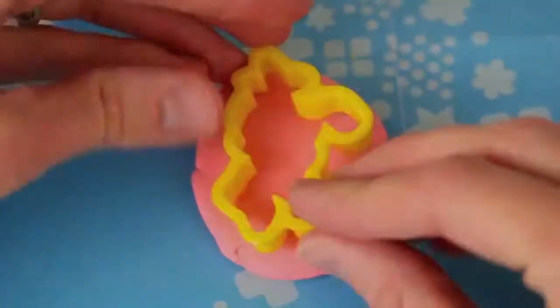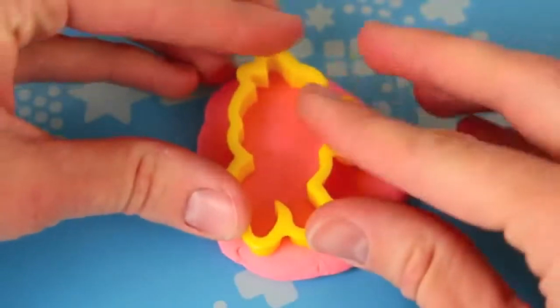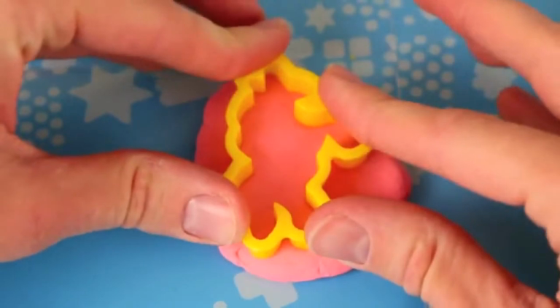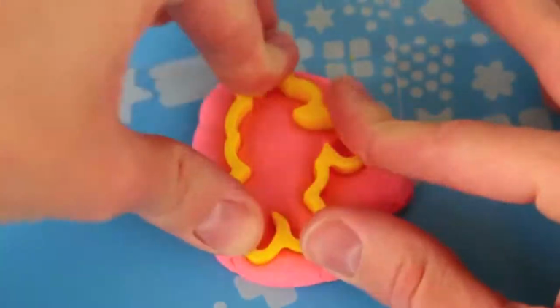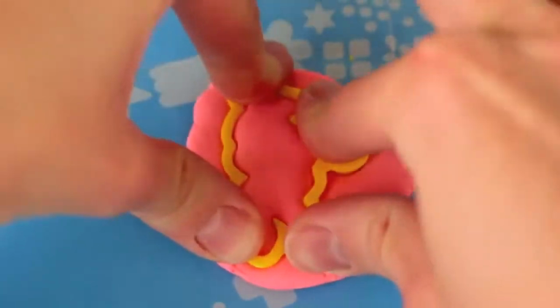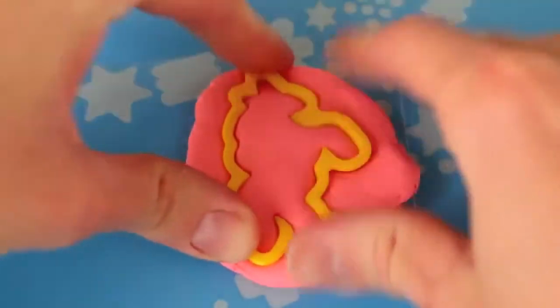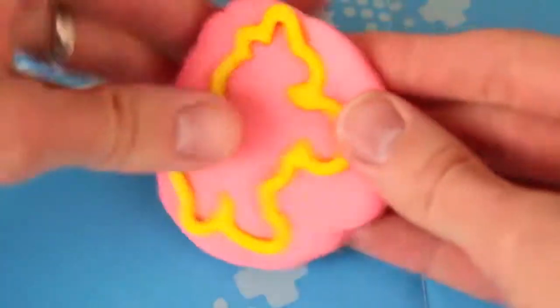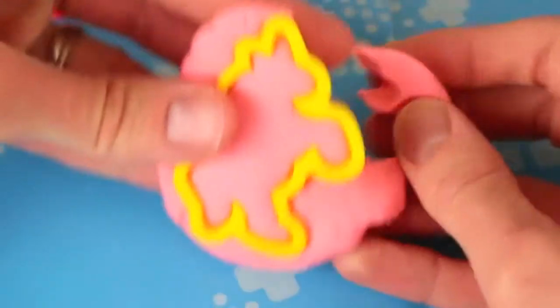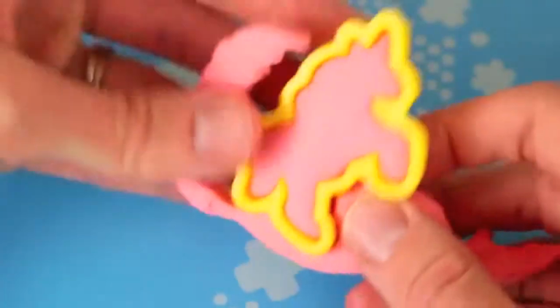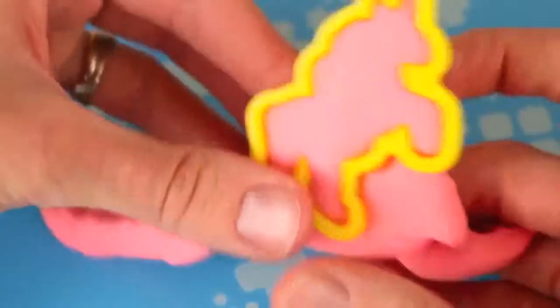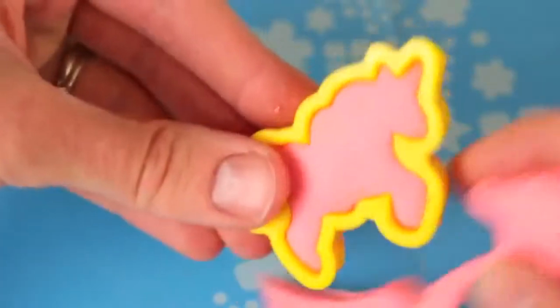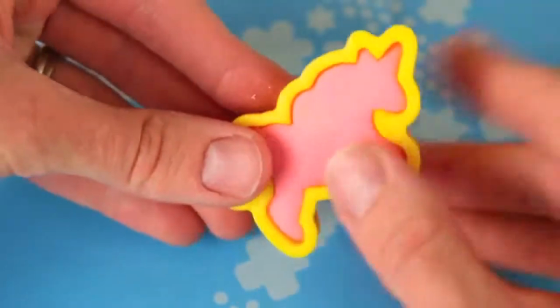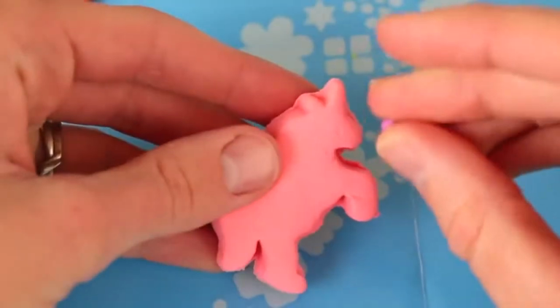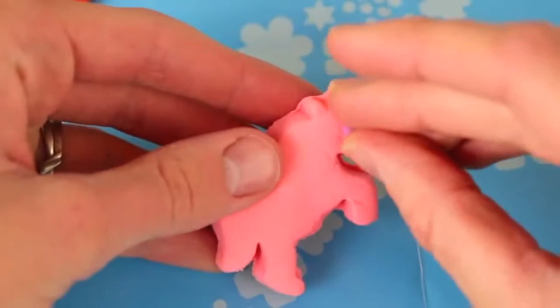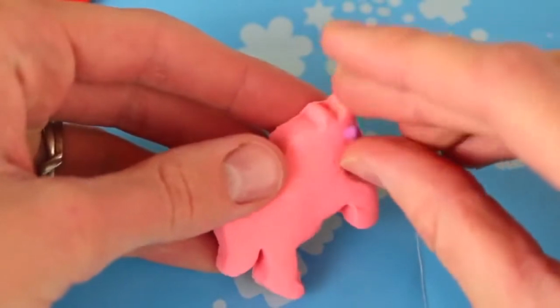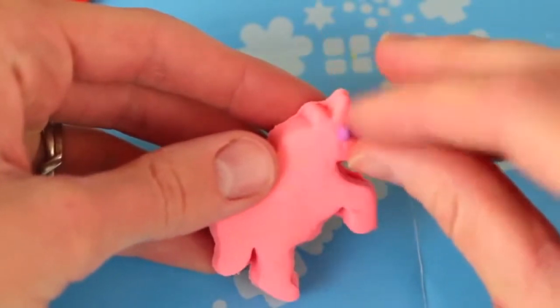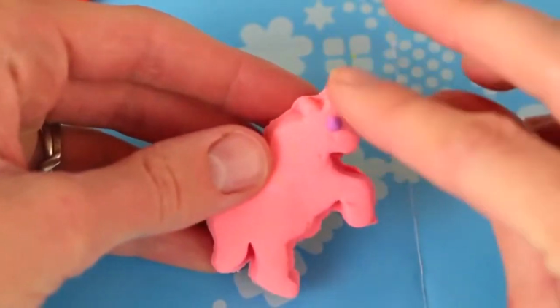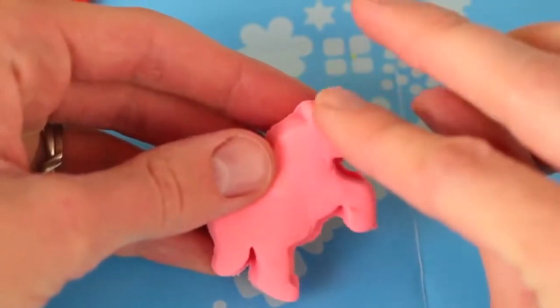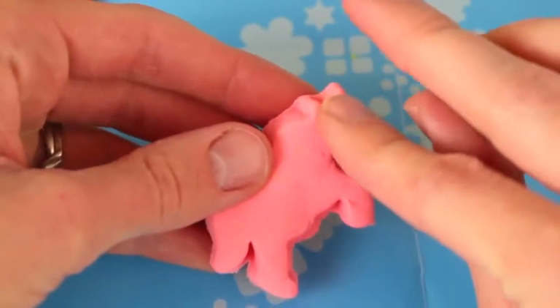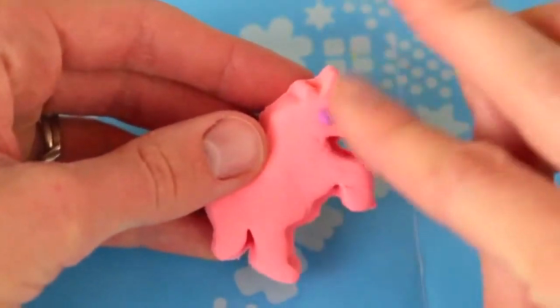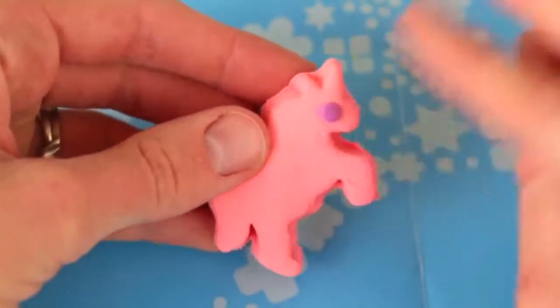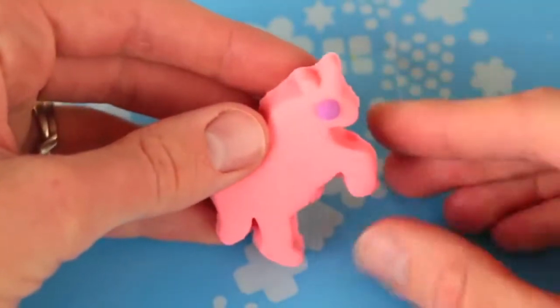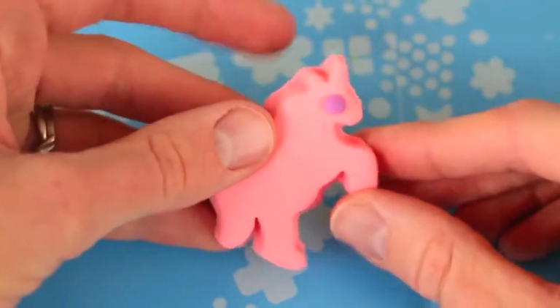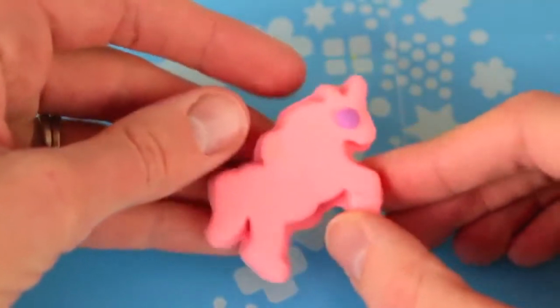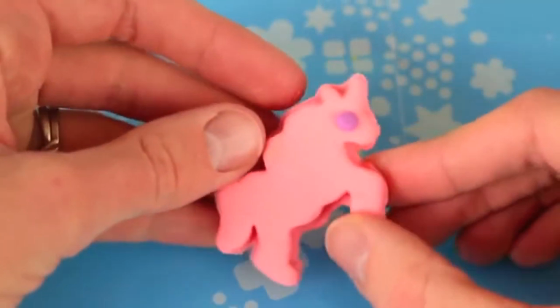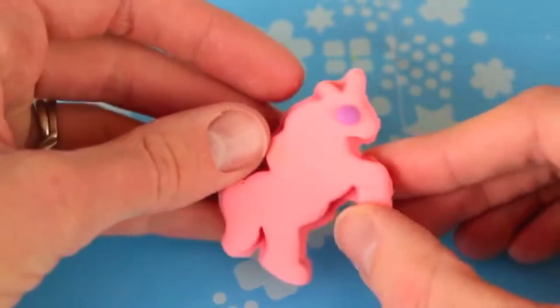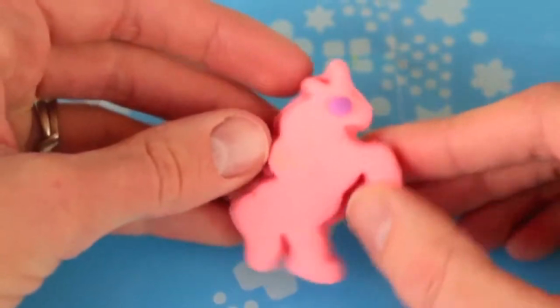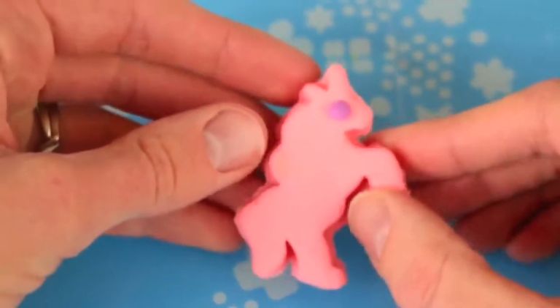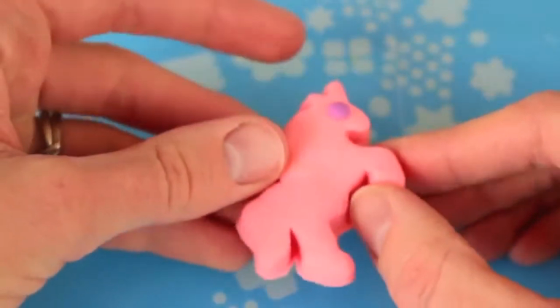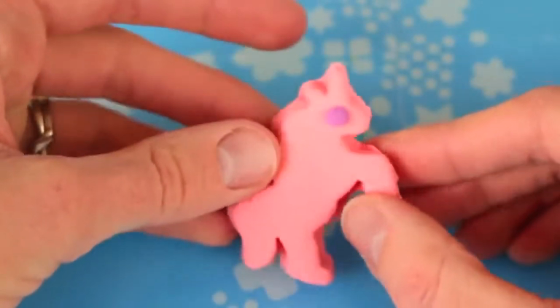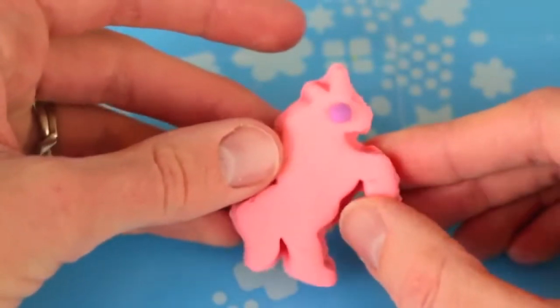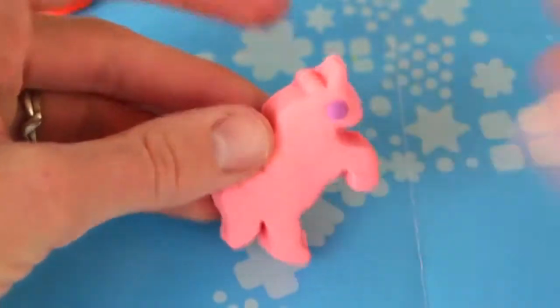The last cookie cutter shape I have is this magical unicorn, which we'll make in pink. I'm just going to add a little purple eye, and now I have my little unicorn. Nay! Does a unicorn say nay? I don't know.